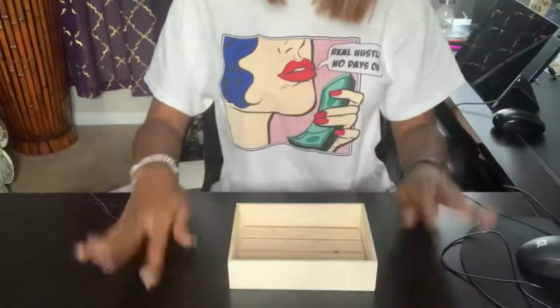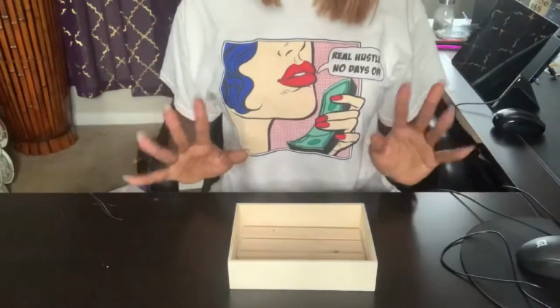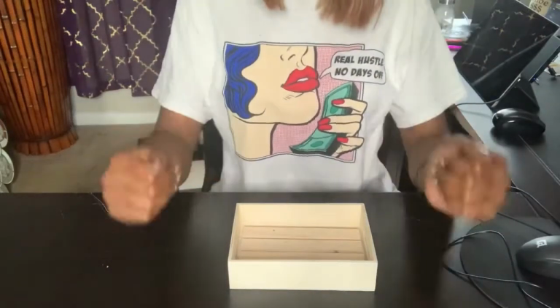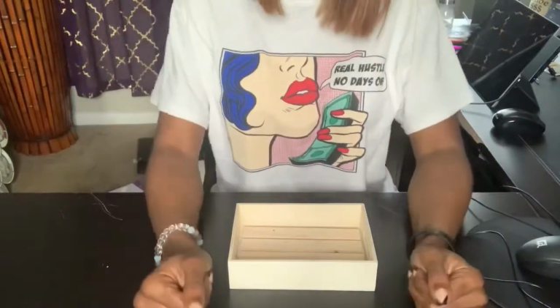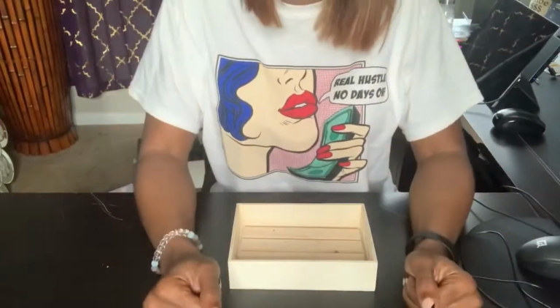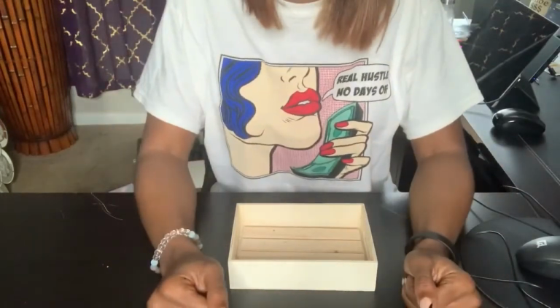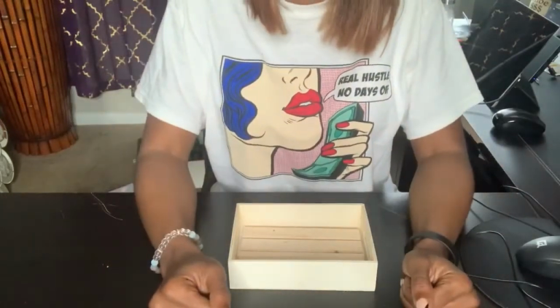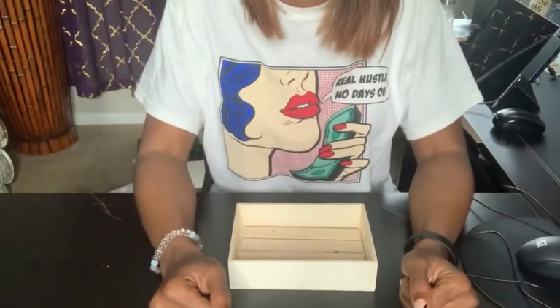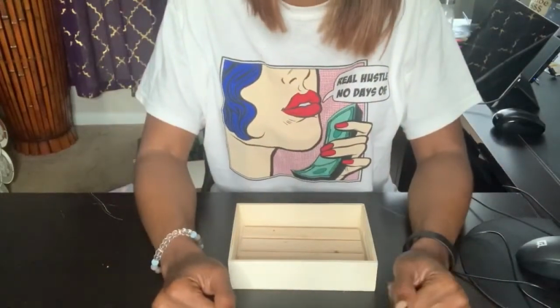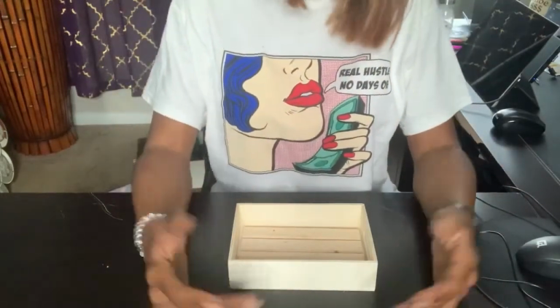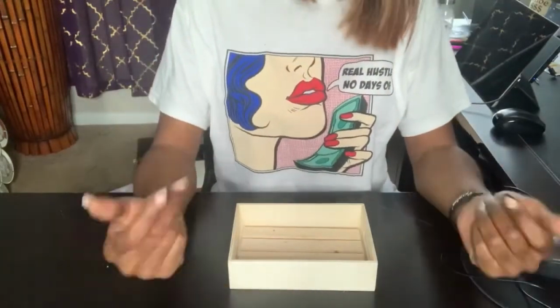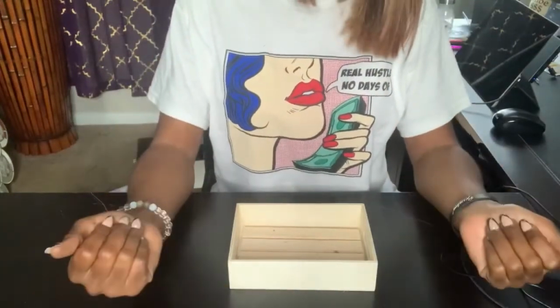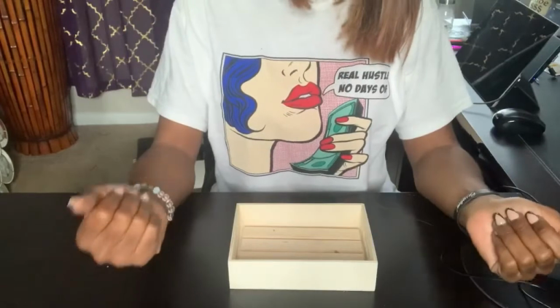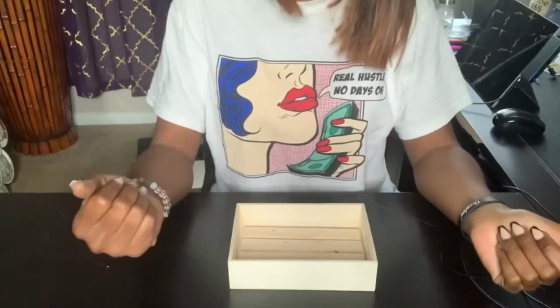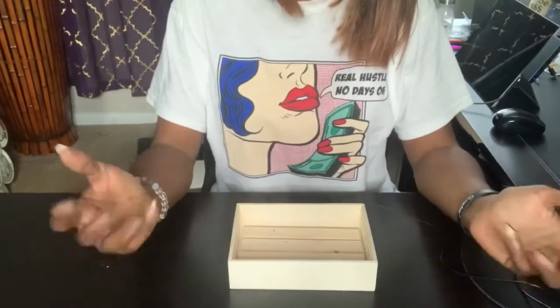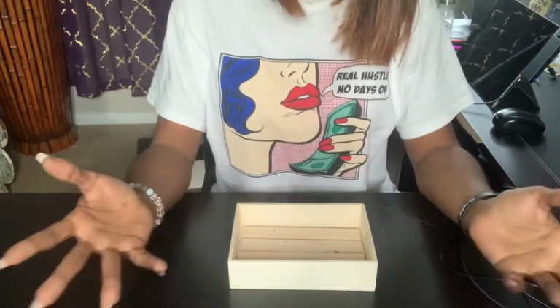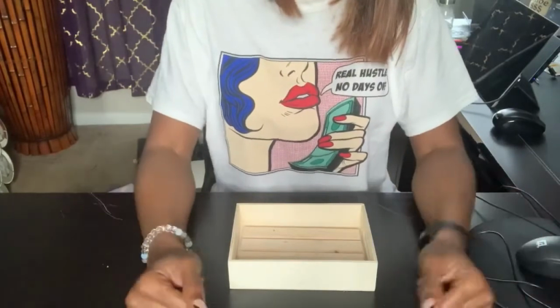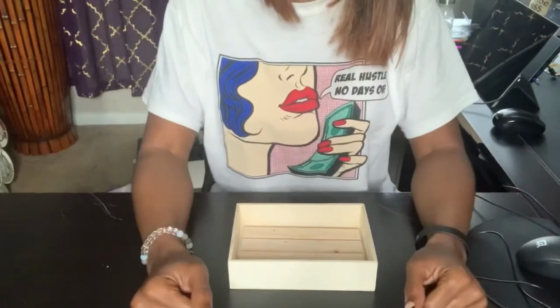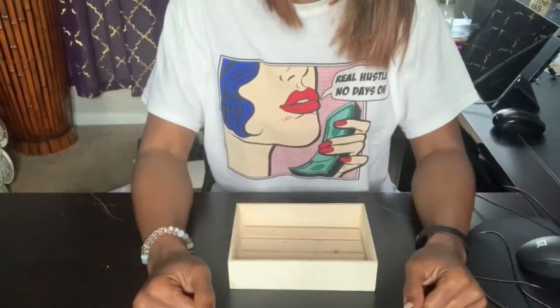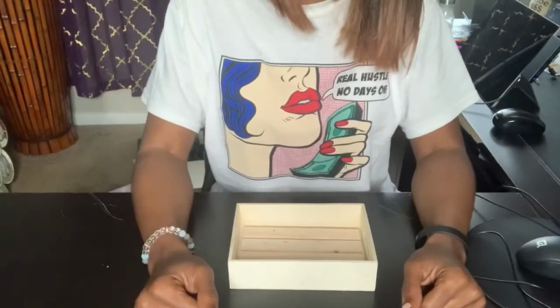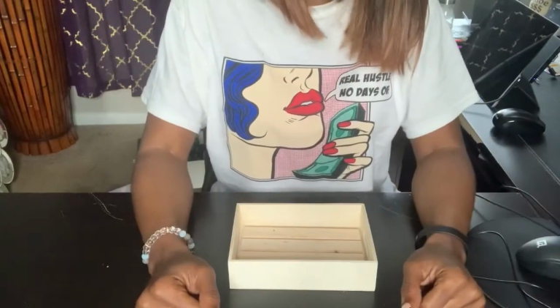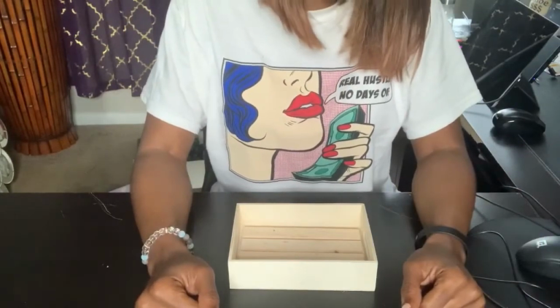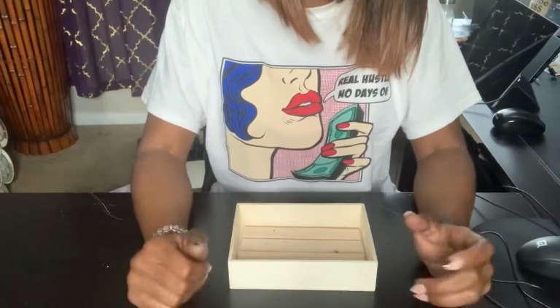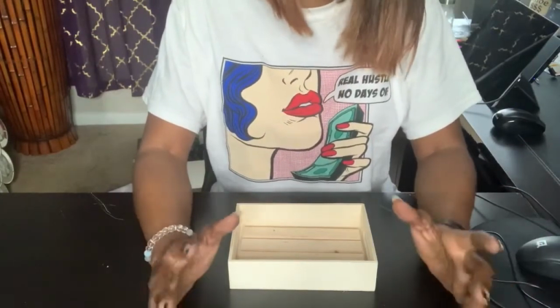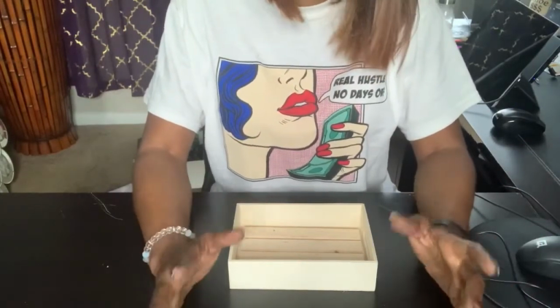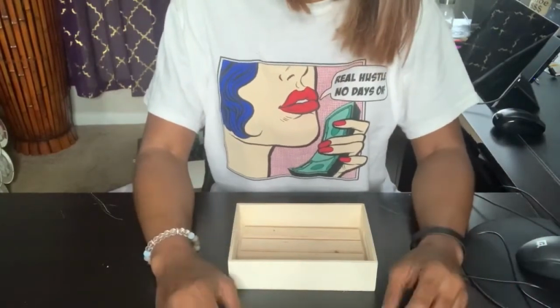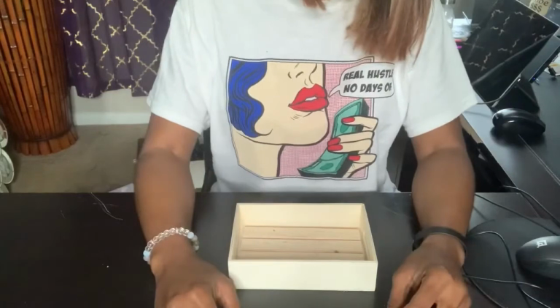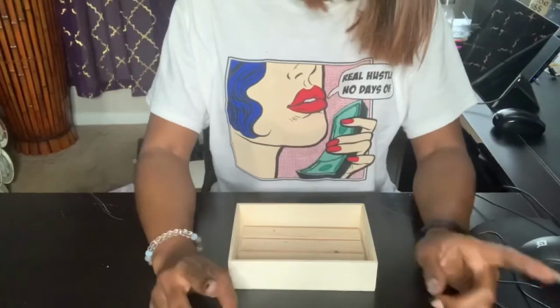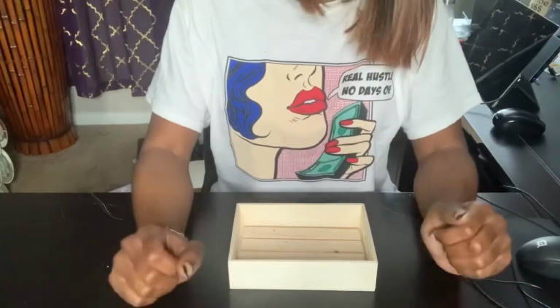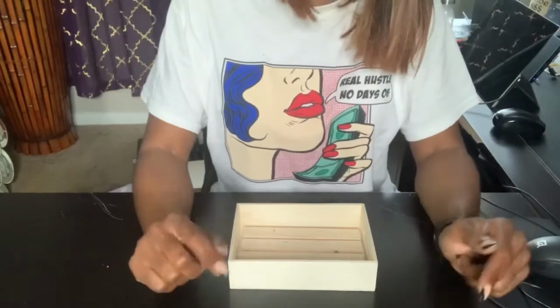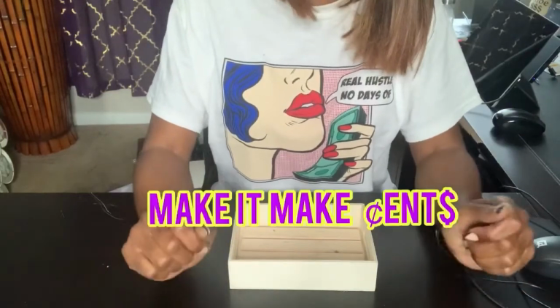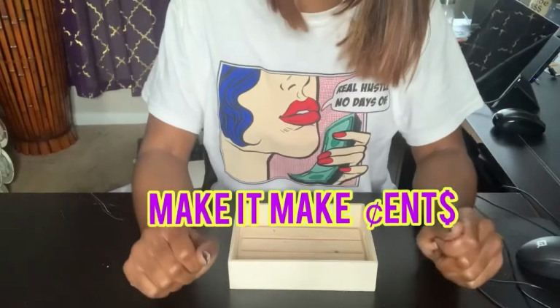Hey you guys, what's up? It's your girl Faith and Hustle. Welcome to my channel. If you did not know, I'm starting a new series called Make It Make Sense.